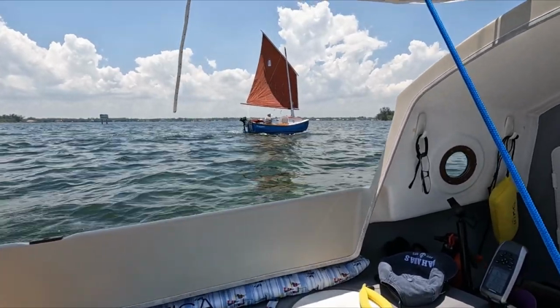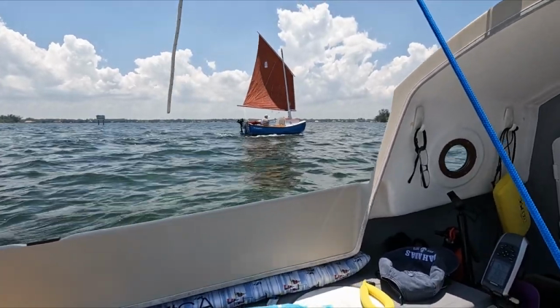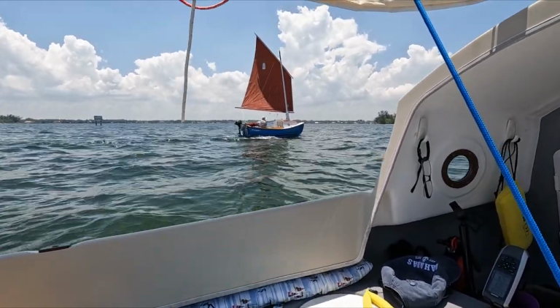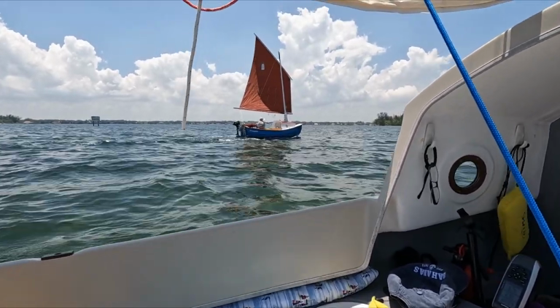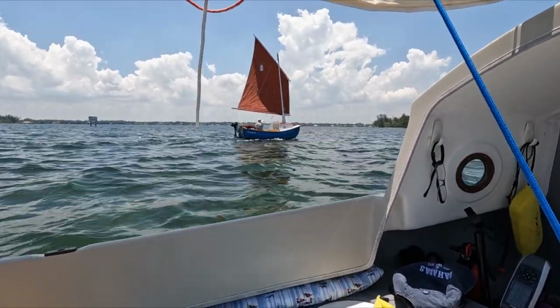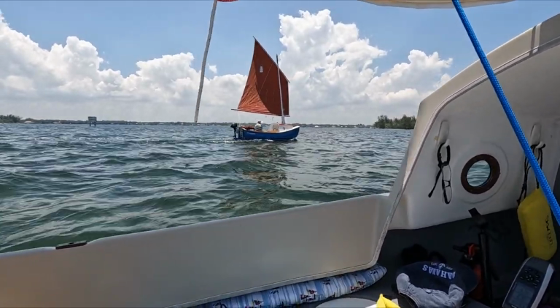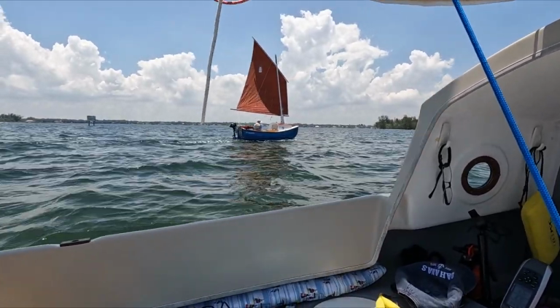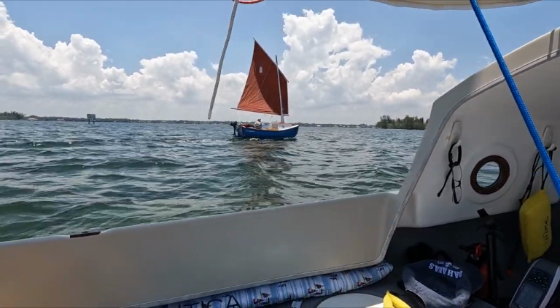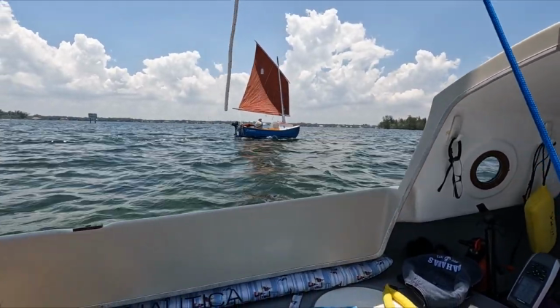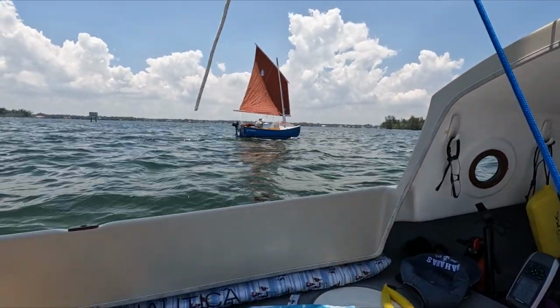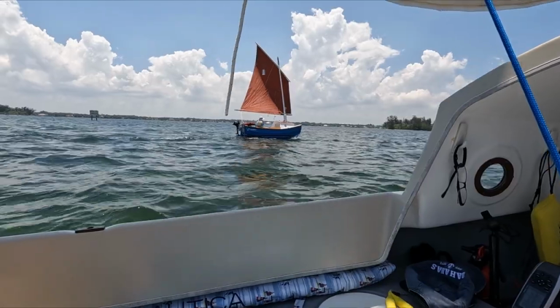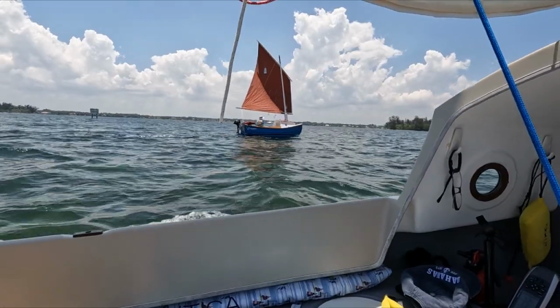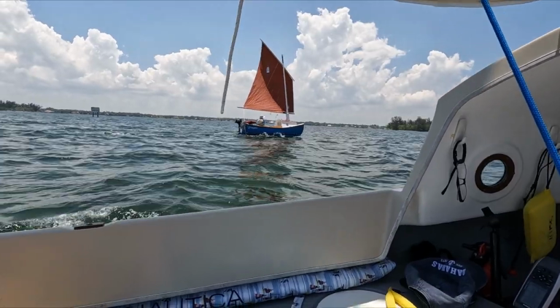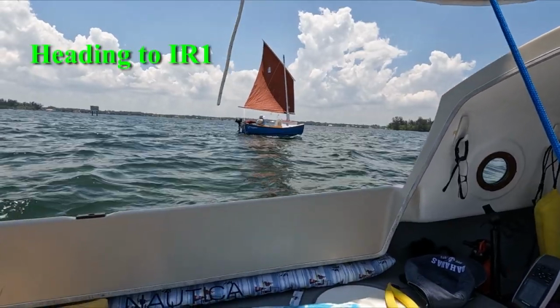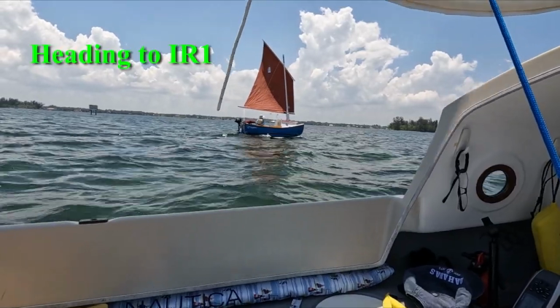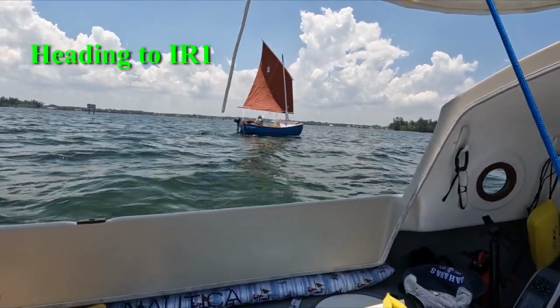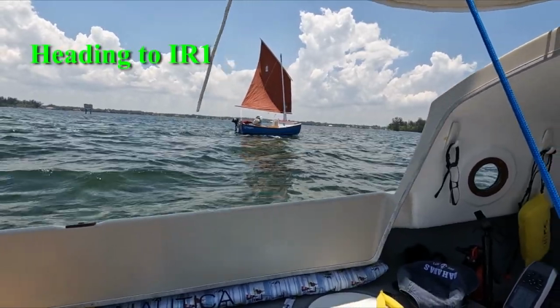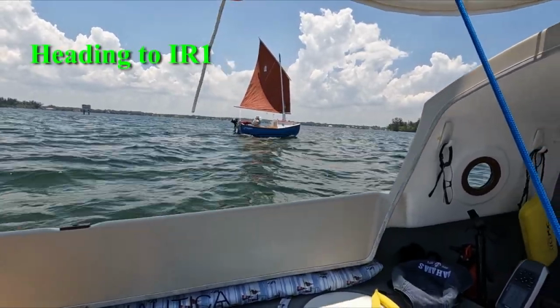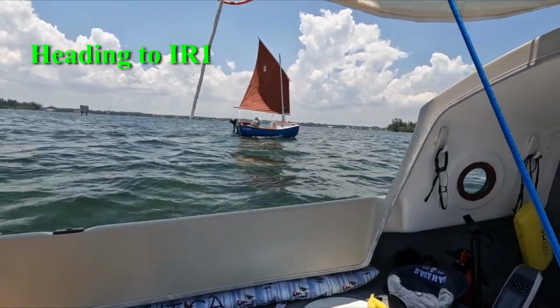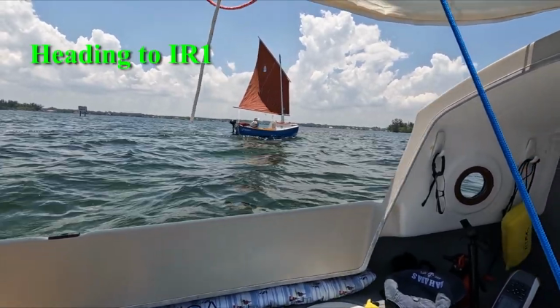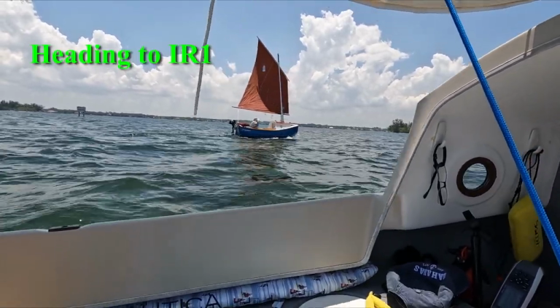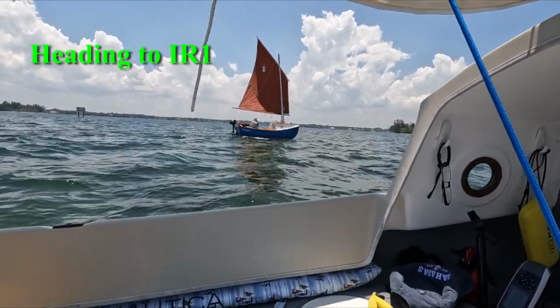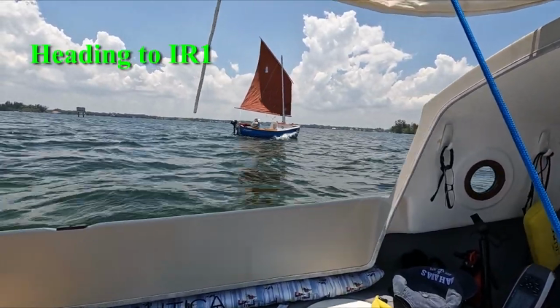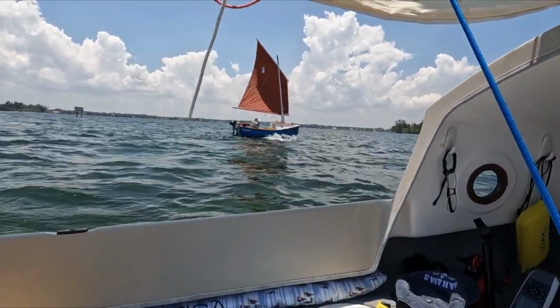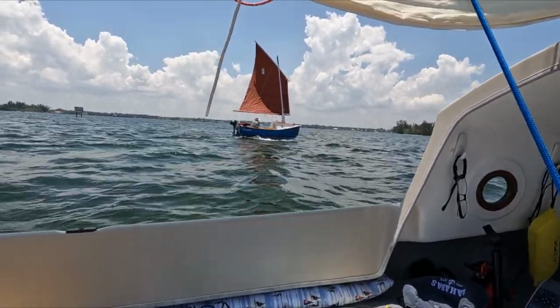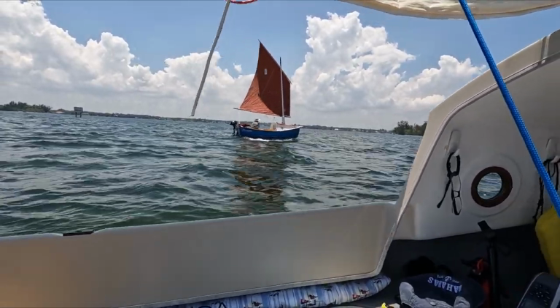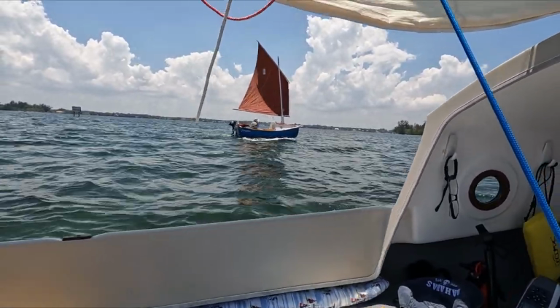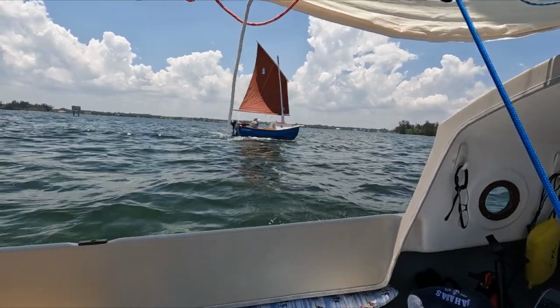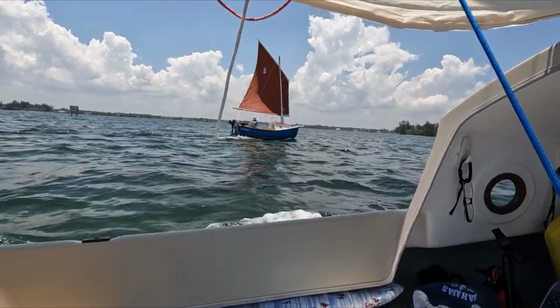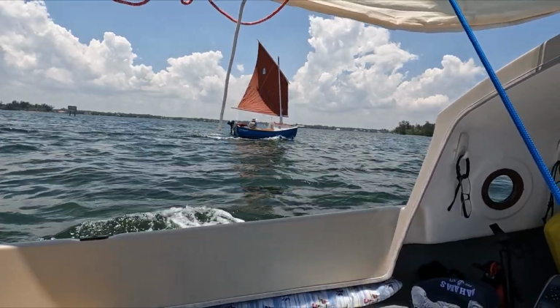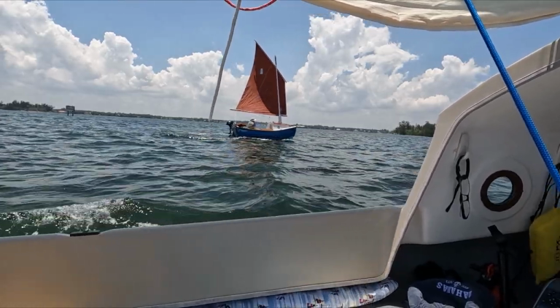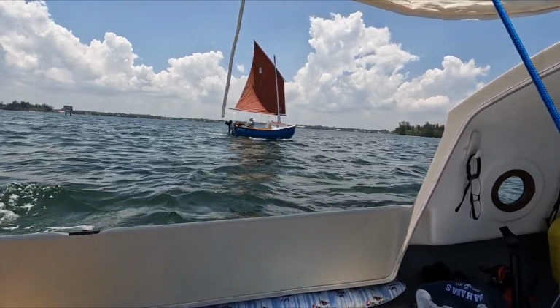Here's little scamper on the way to IR1. Here we were making about four knots.